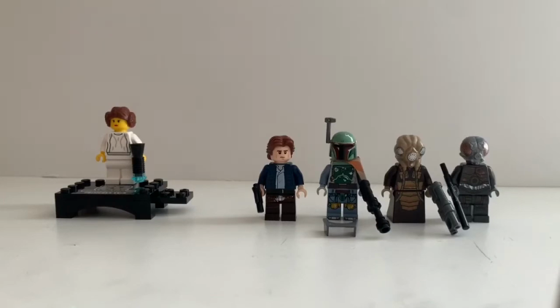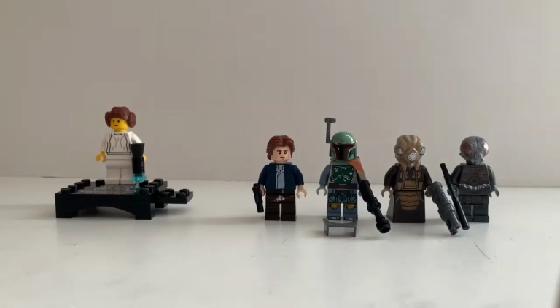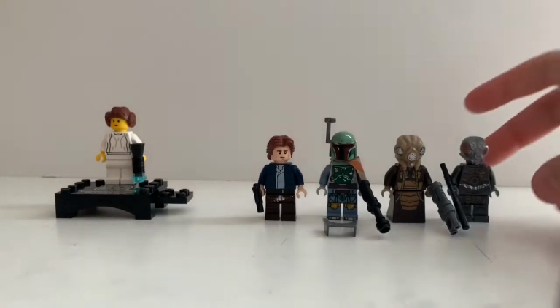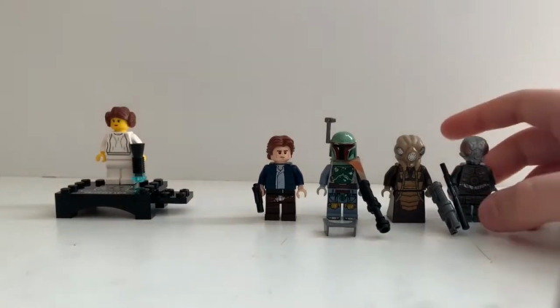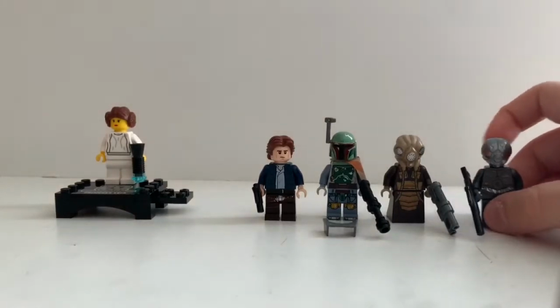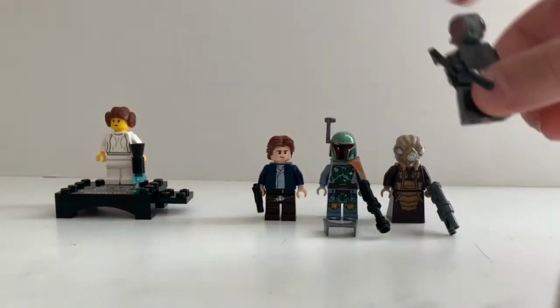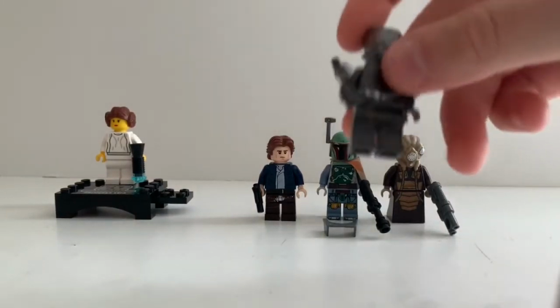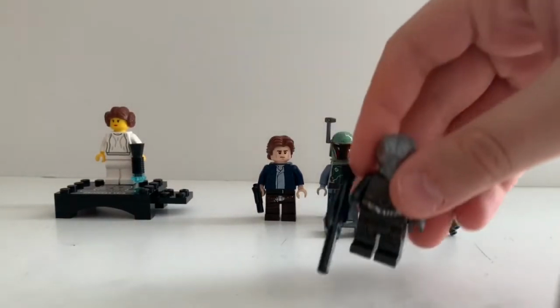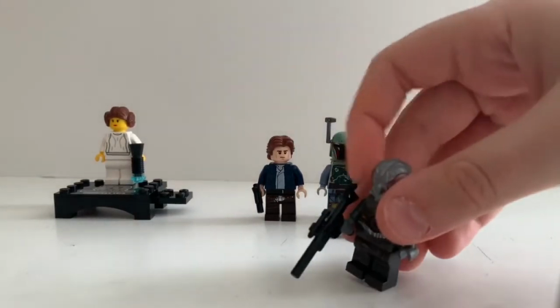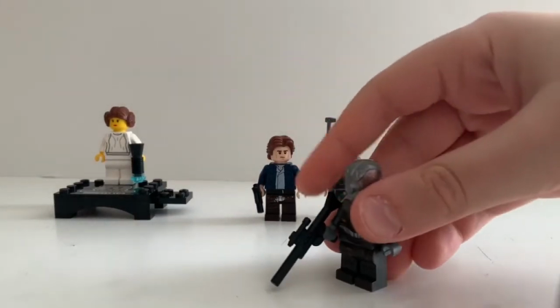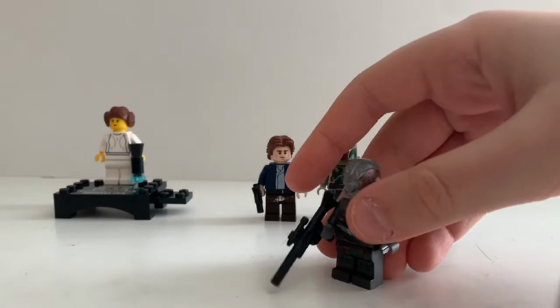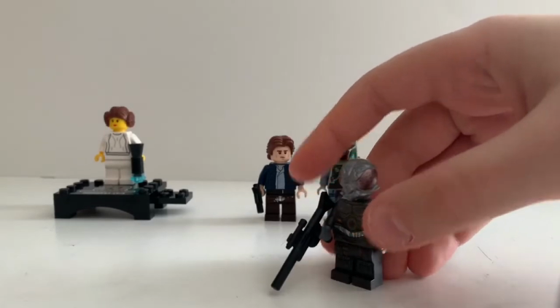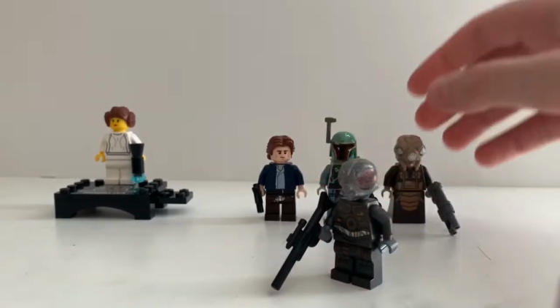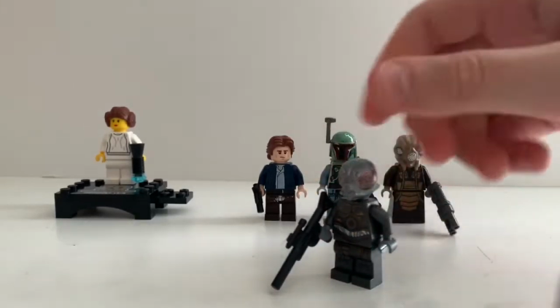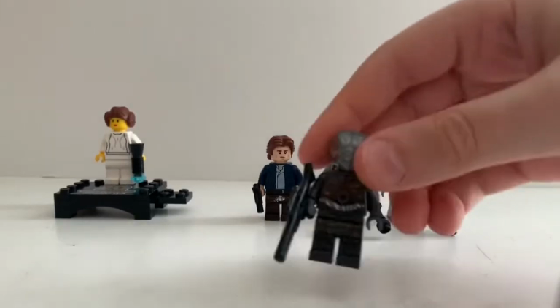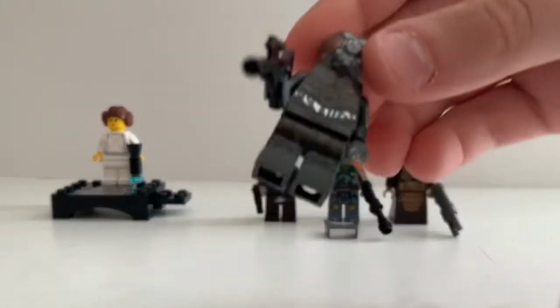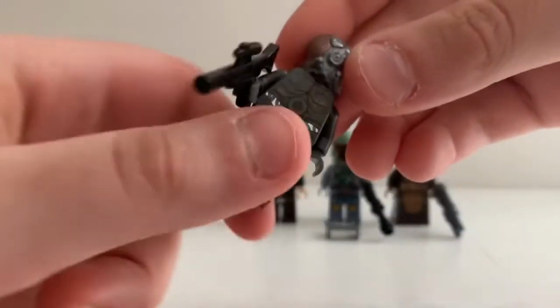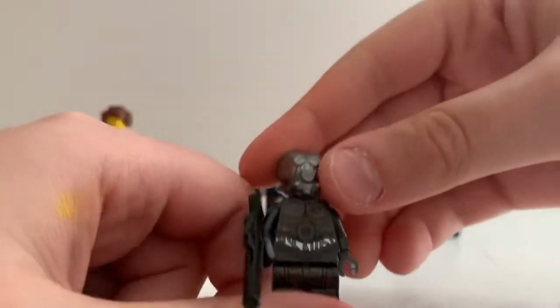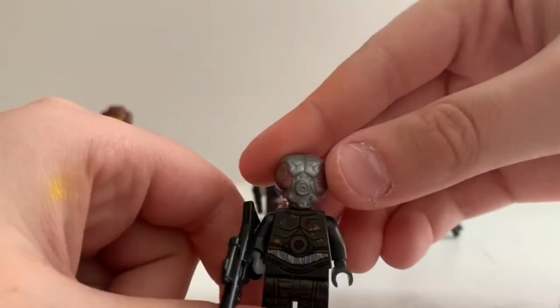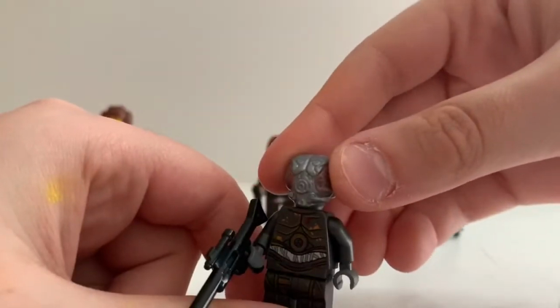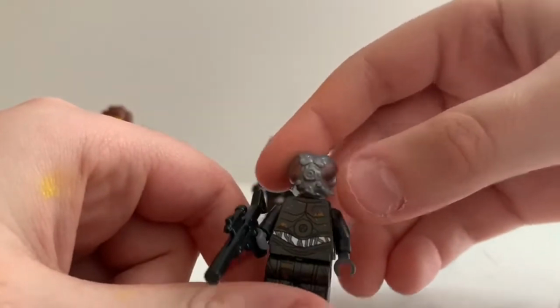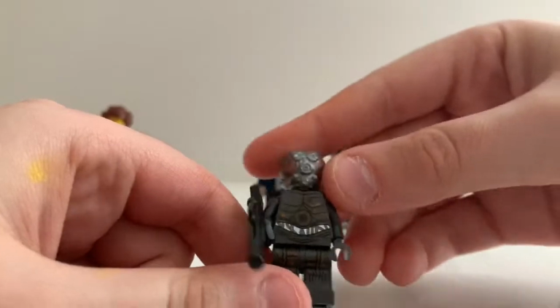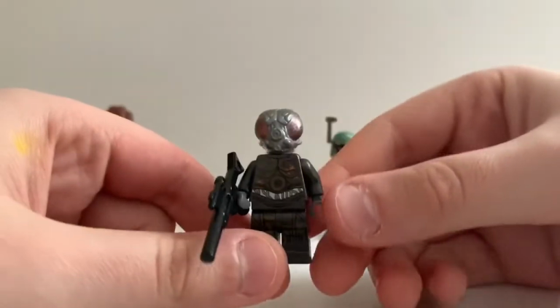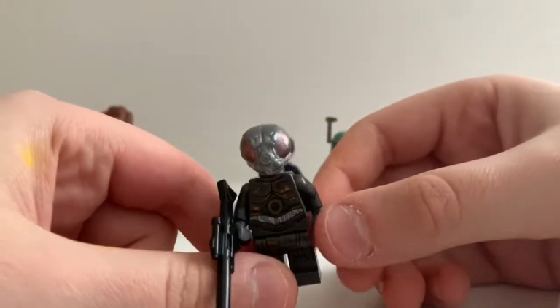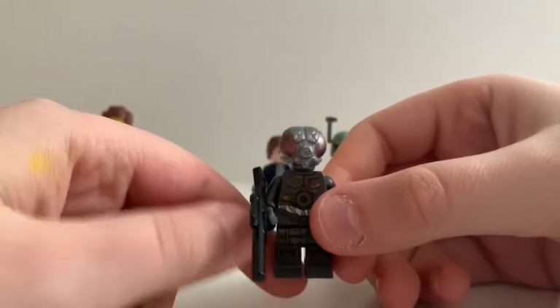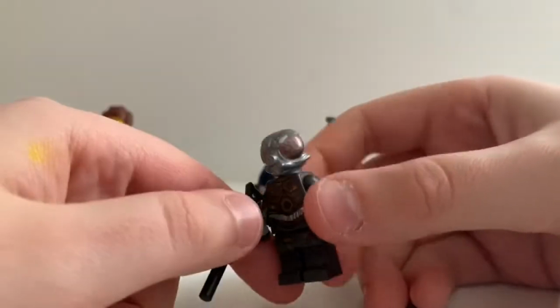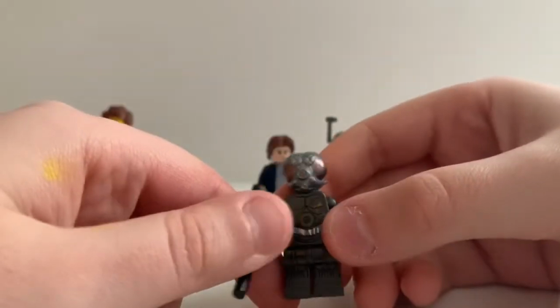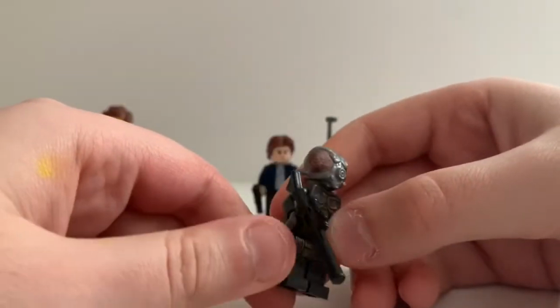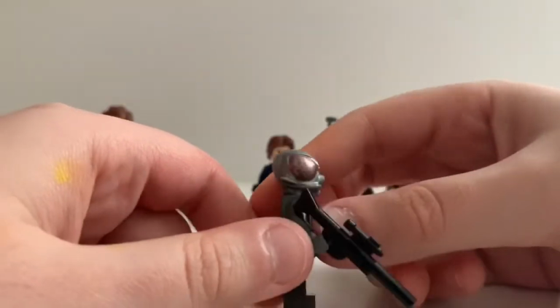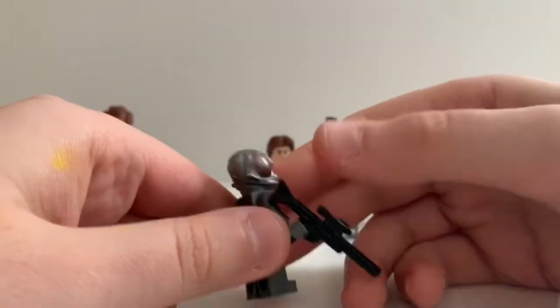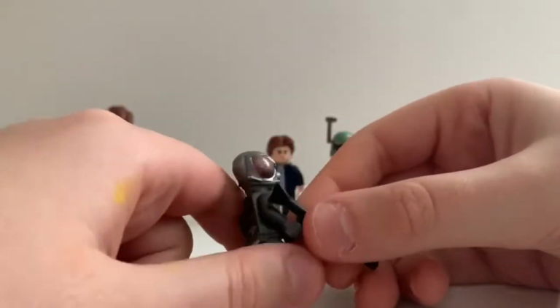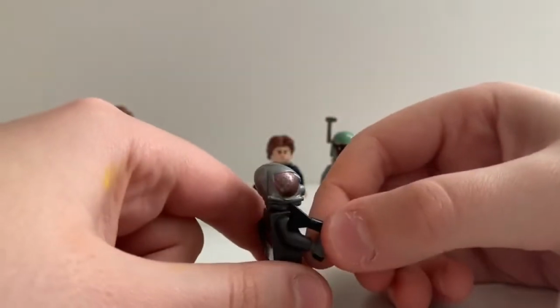So we're going to start with Forlone. He's a bounty hunter many people might not know. He kind of looks like a fly, and he kind of has a protocol droid body, and he has this sniper right here.